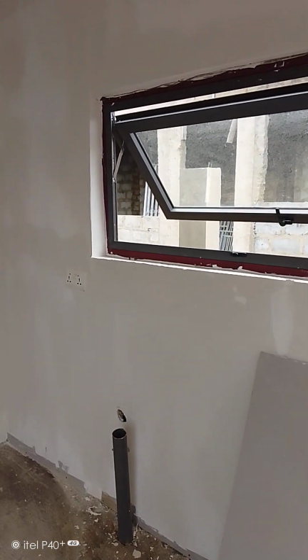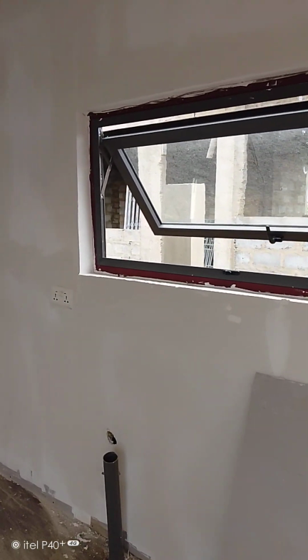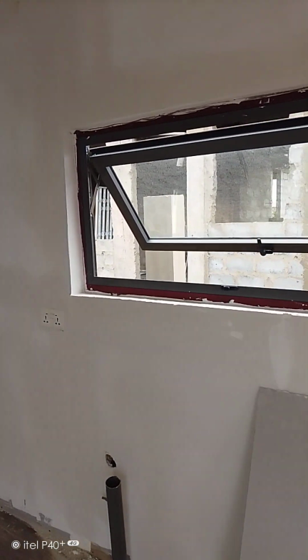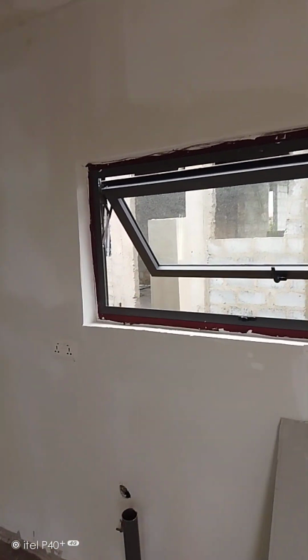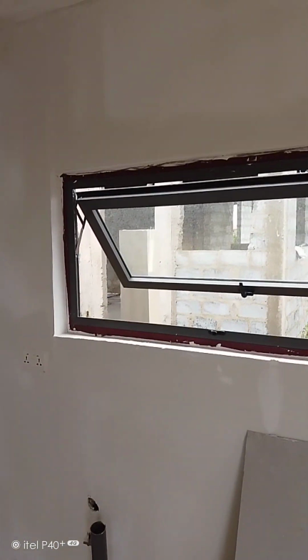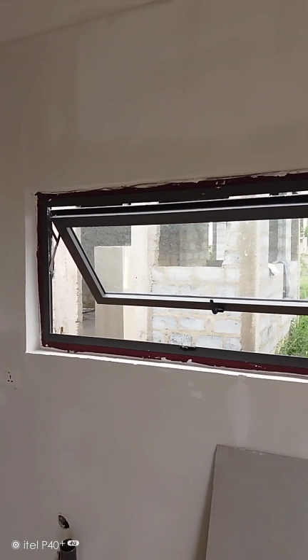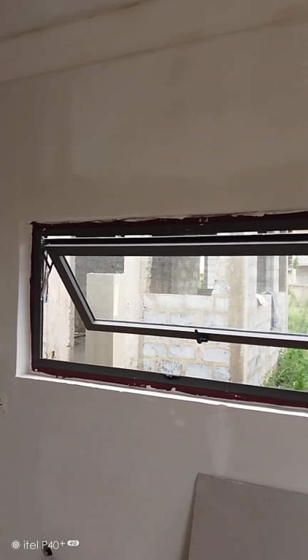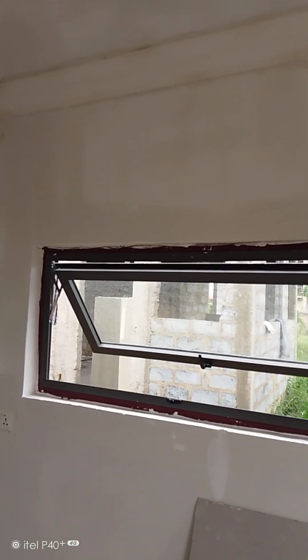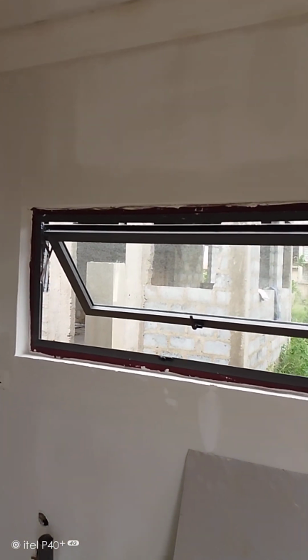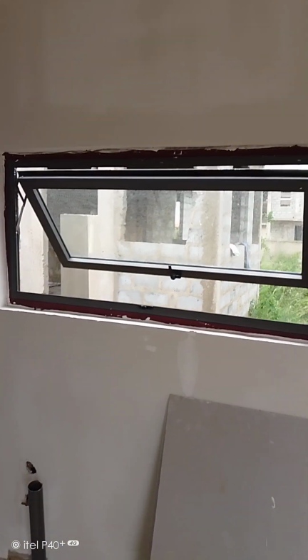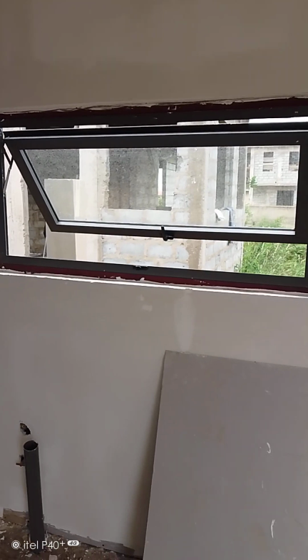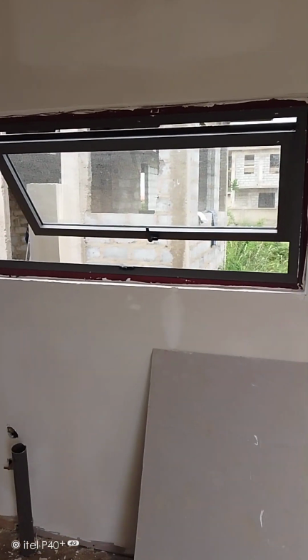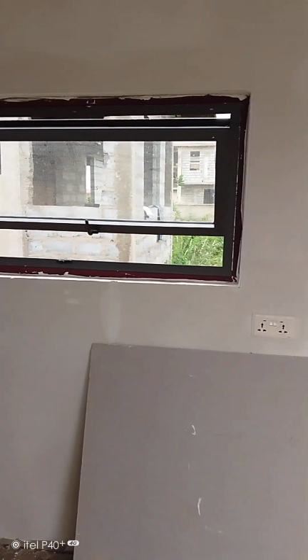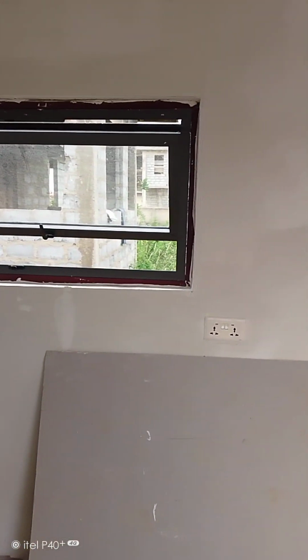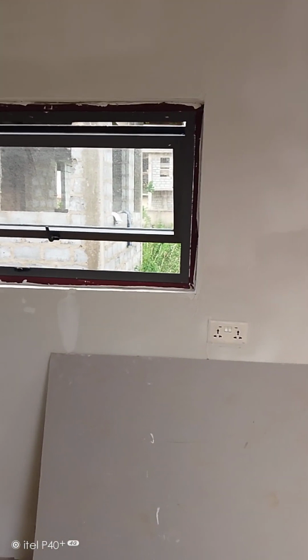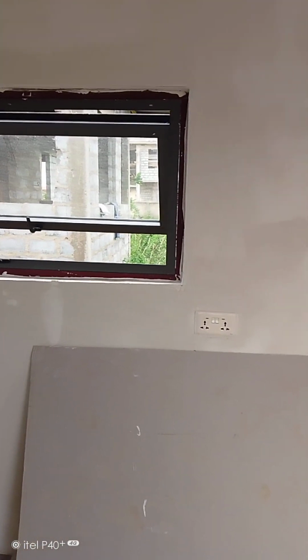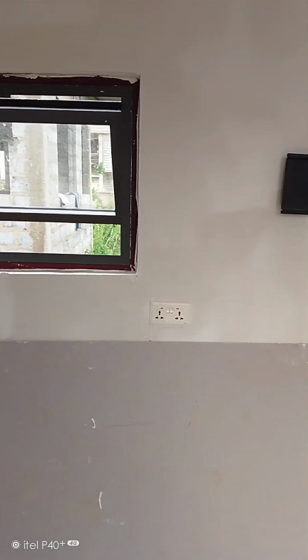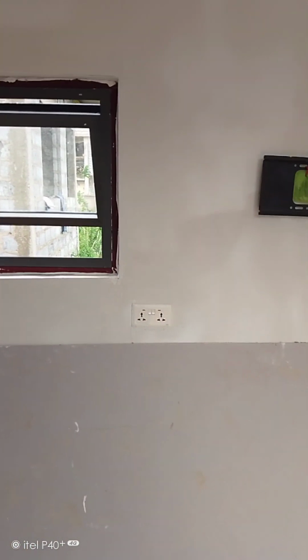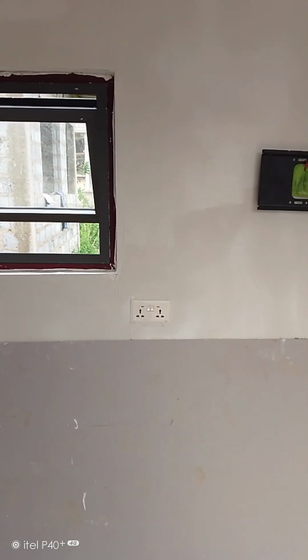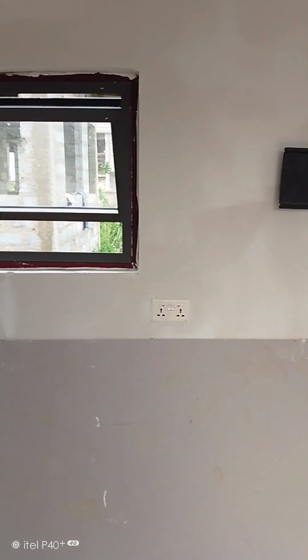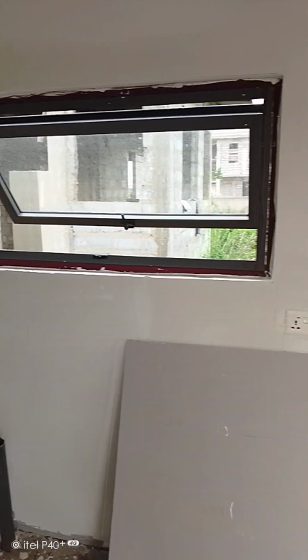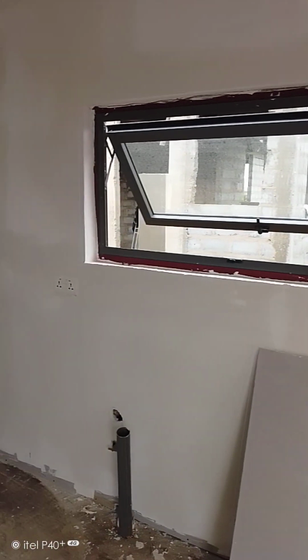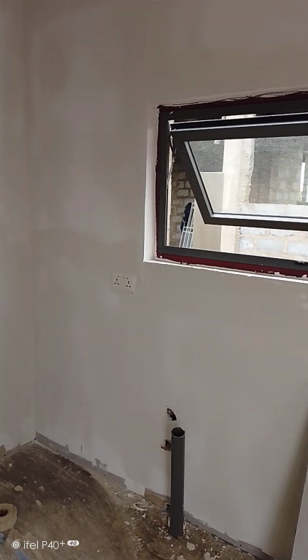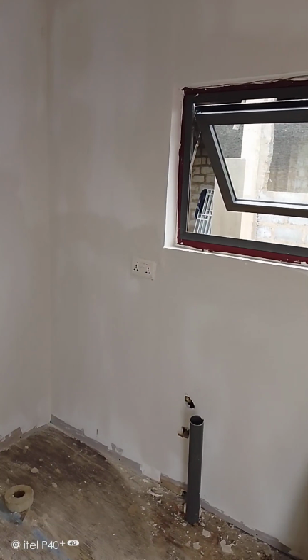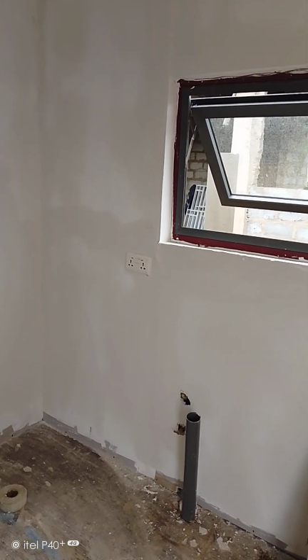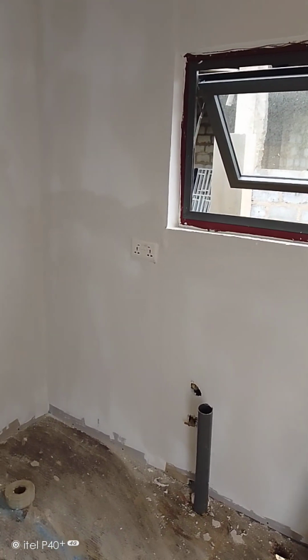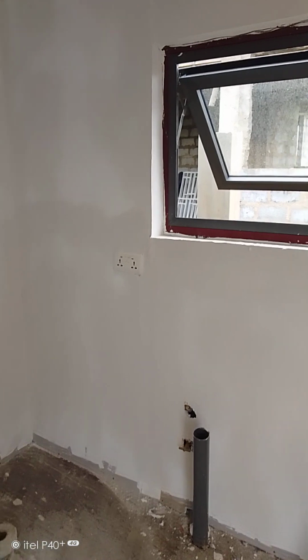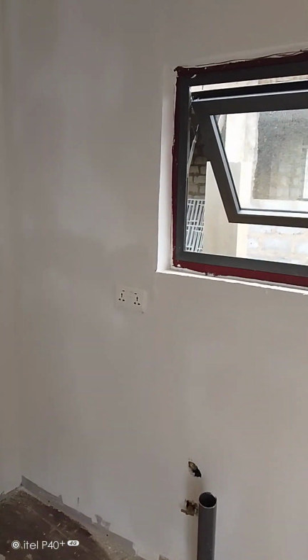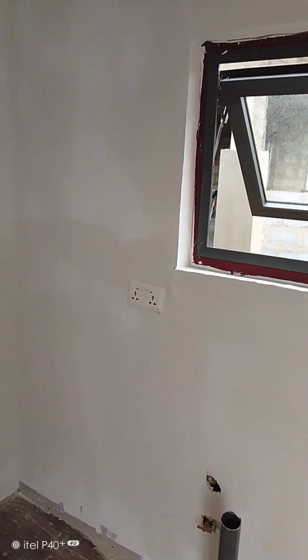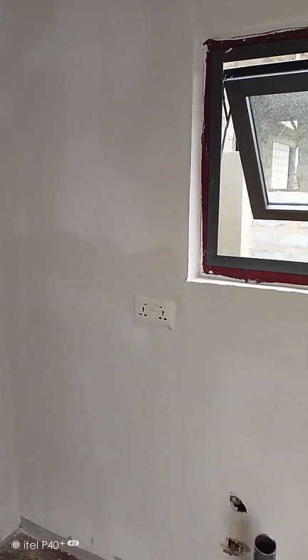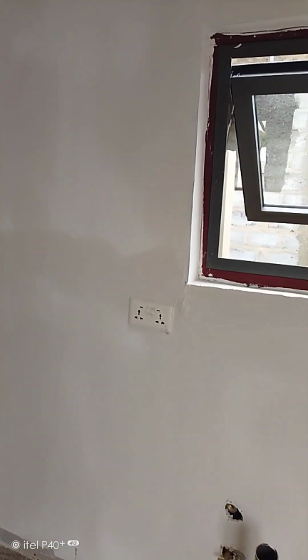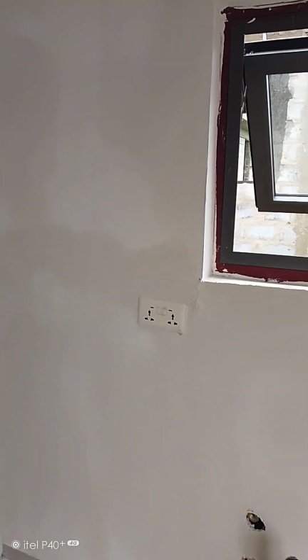This is where we intend to have the kitchen. You can see the kitchen here — there is a window, there is a socket, and there is another socket made provision for here.